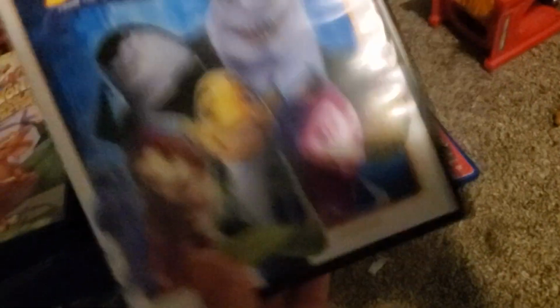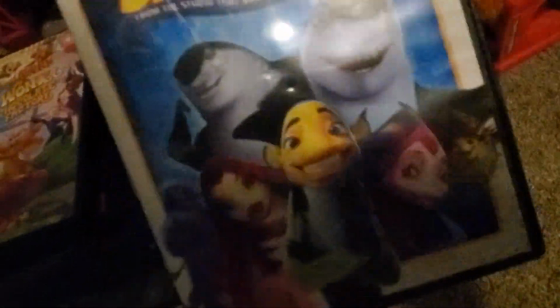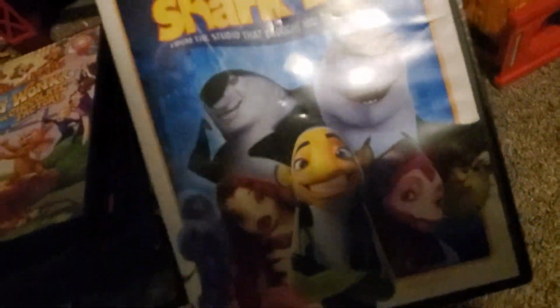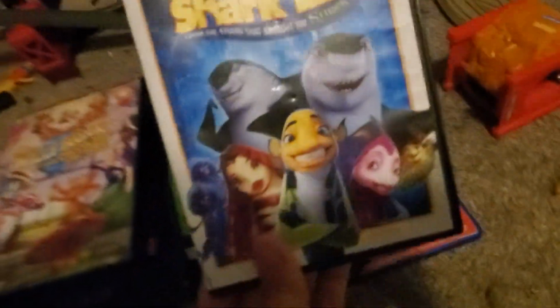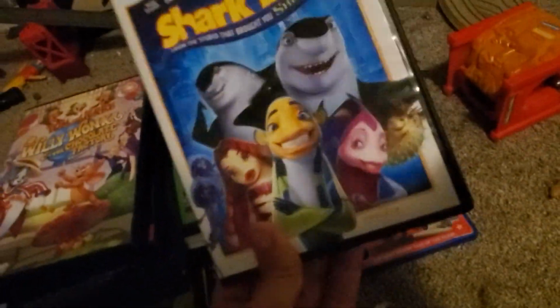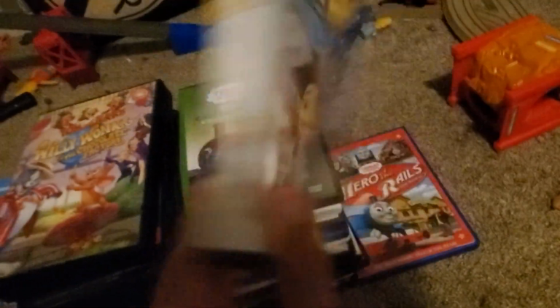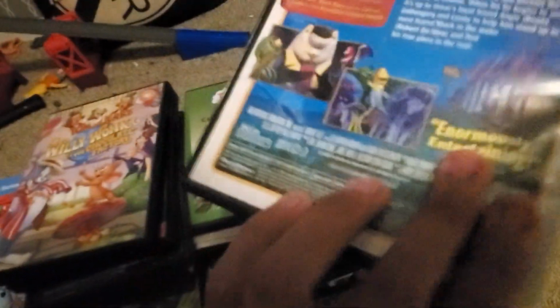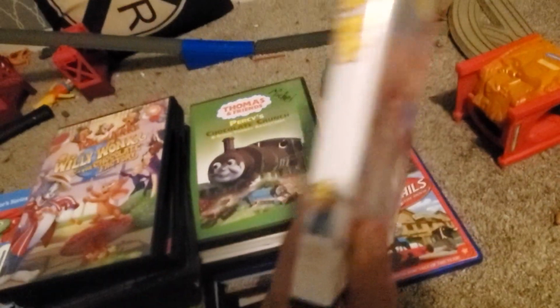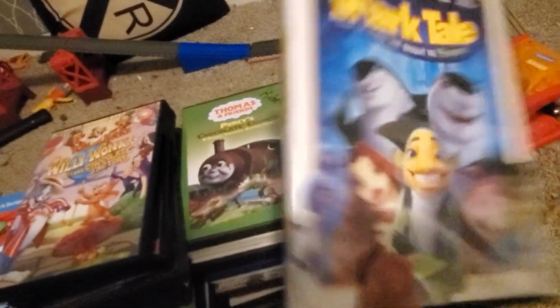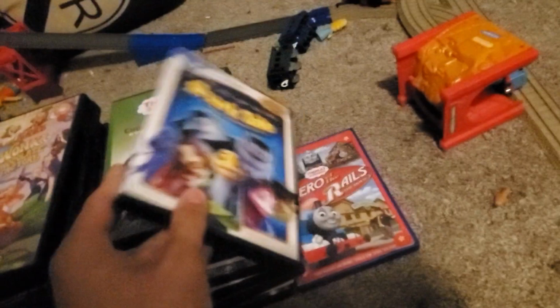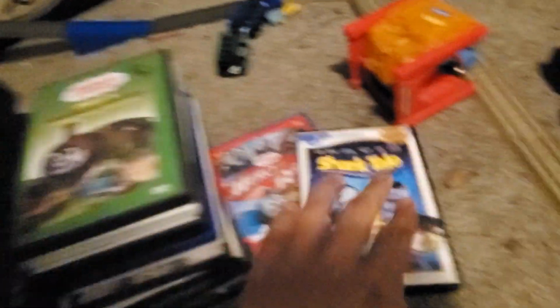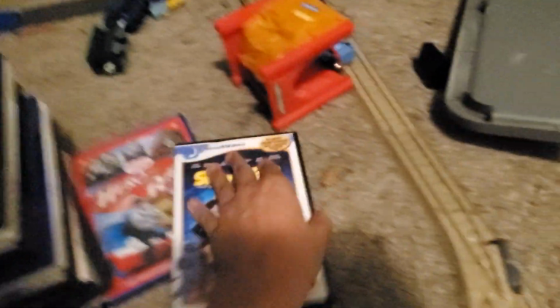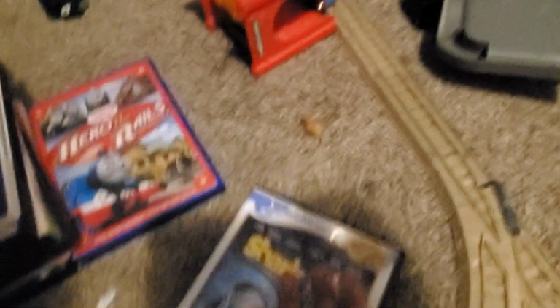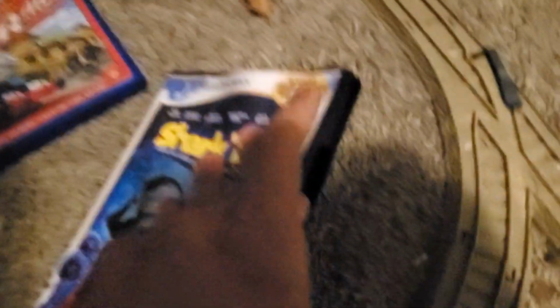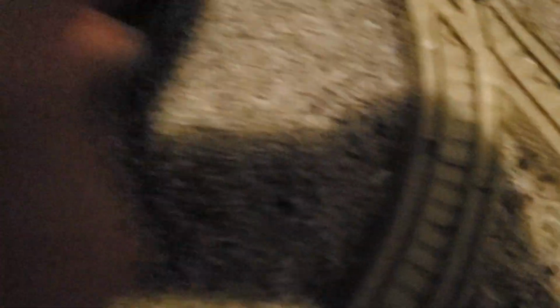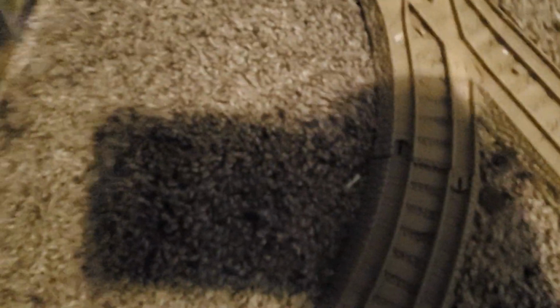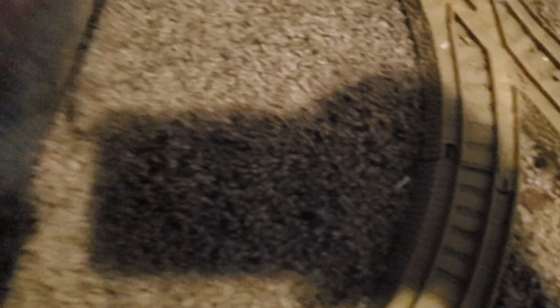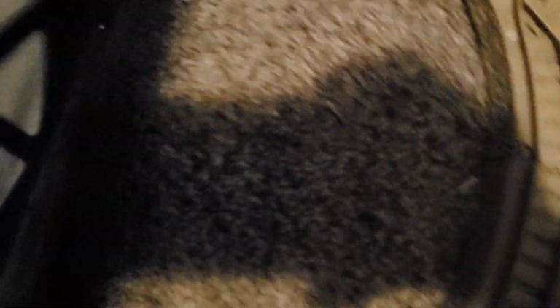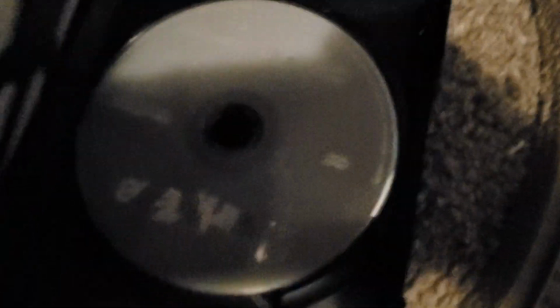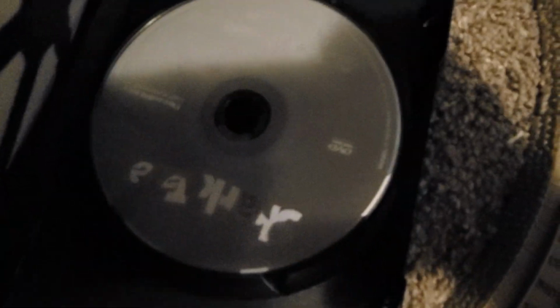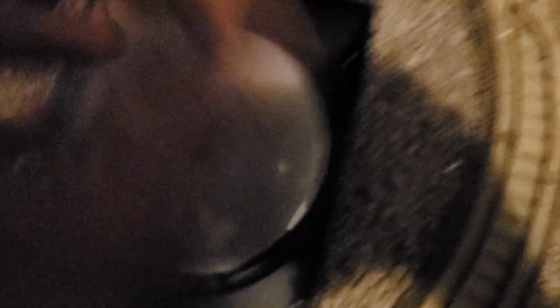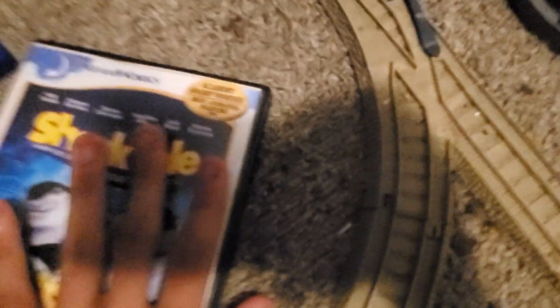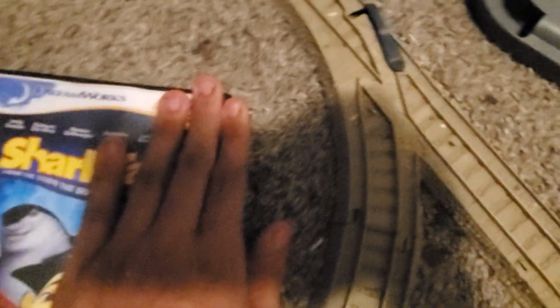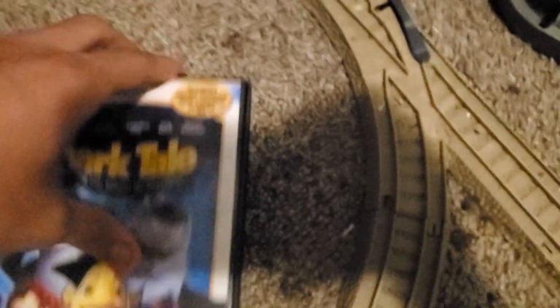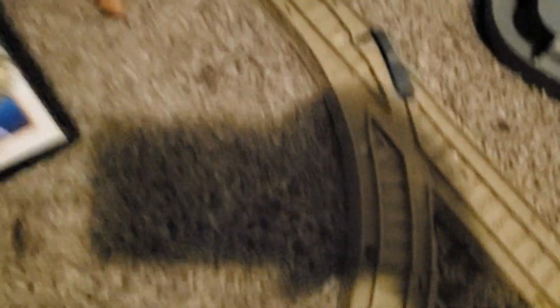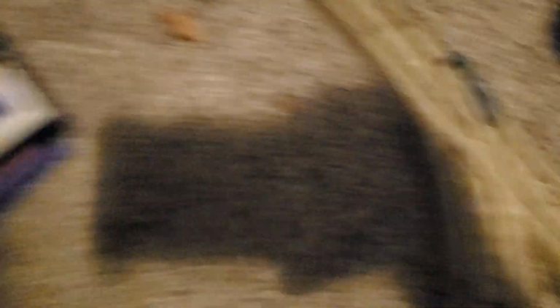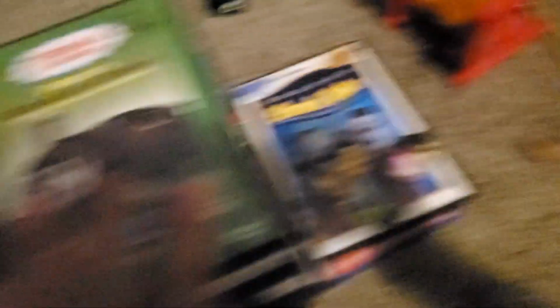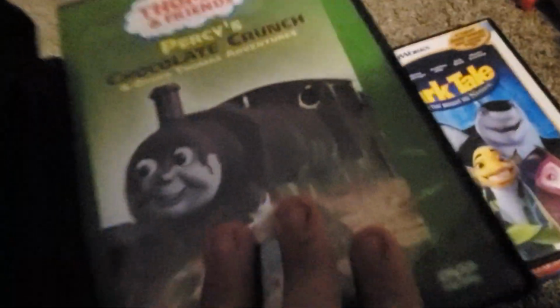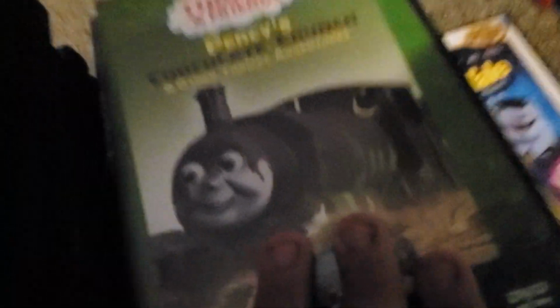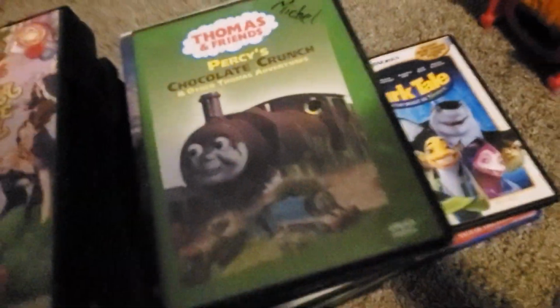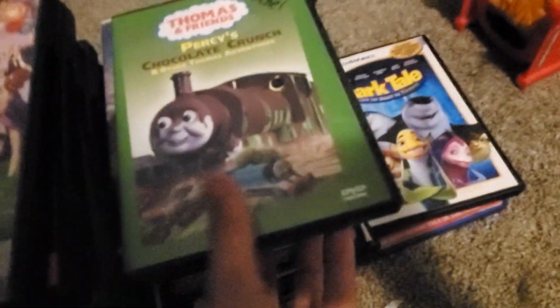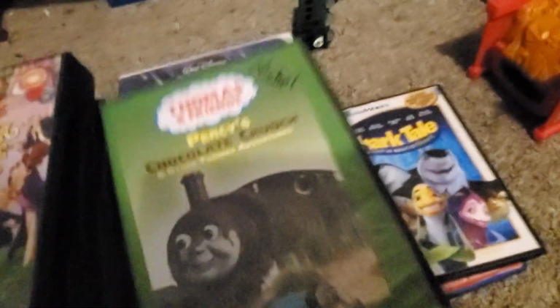Up next we have Shark Tale — it's one of my favorite movies. Here's the front, the back, and the side.